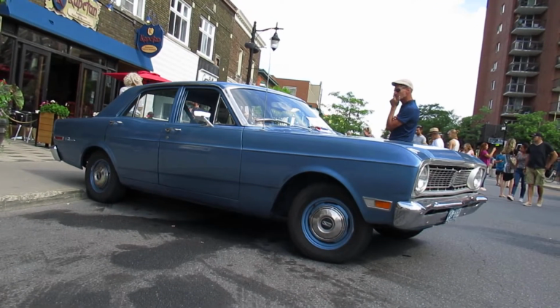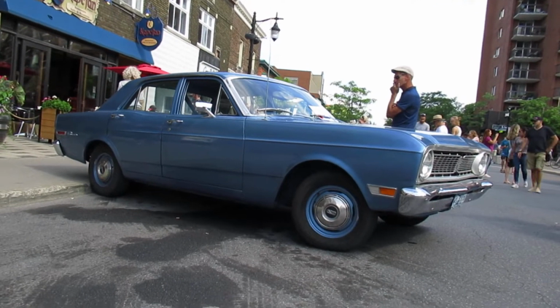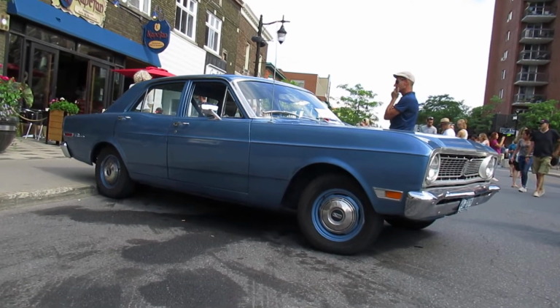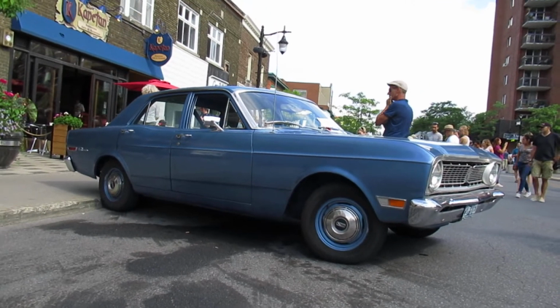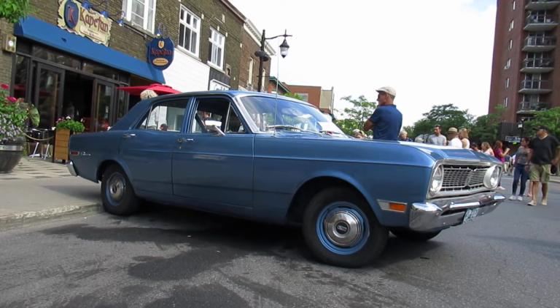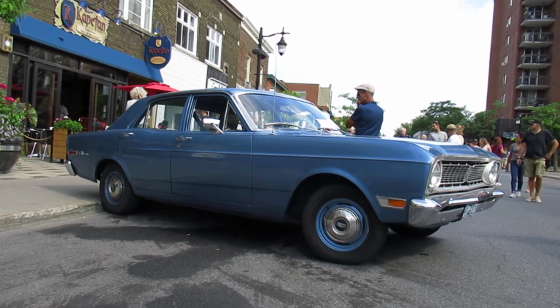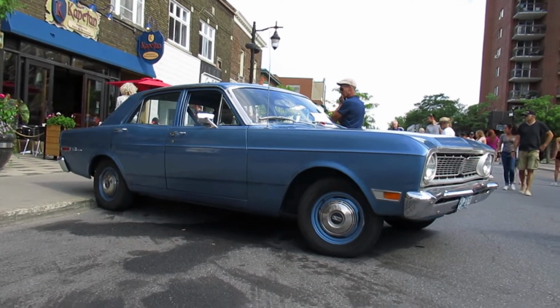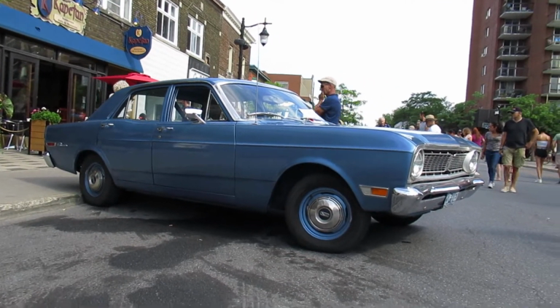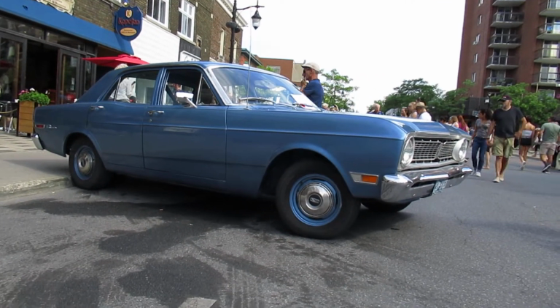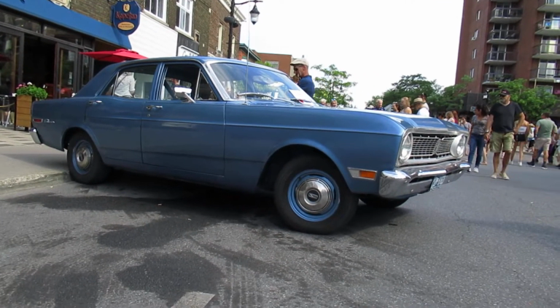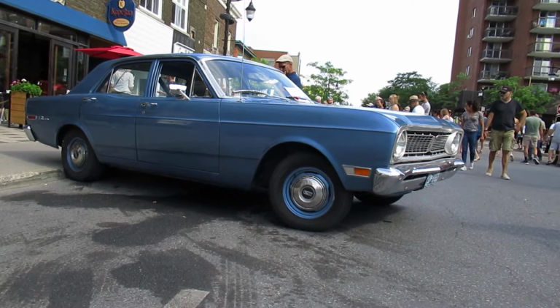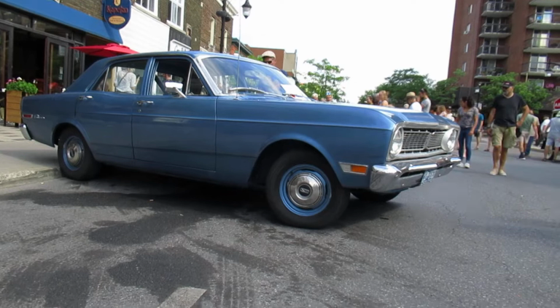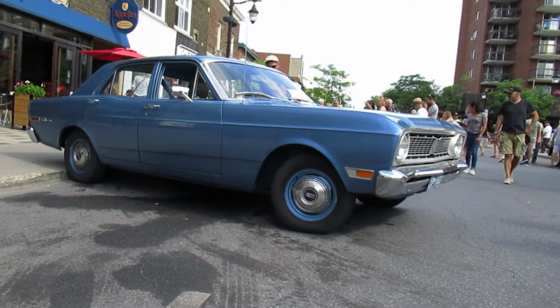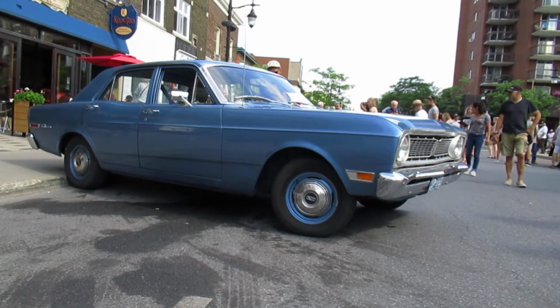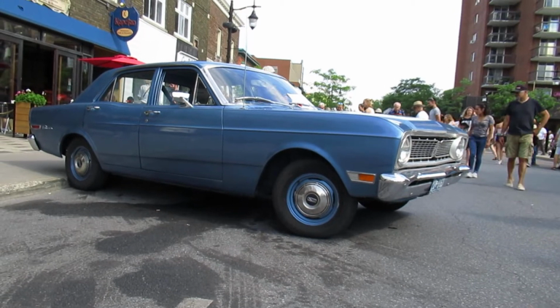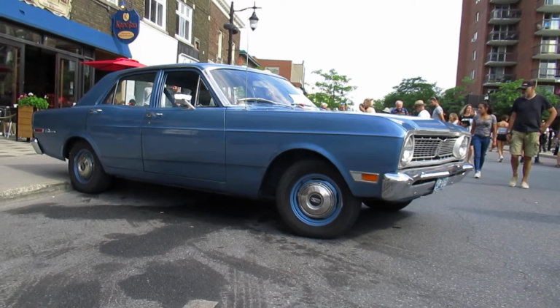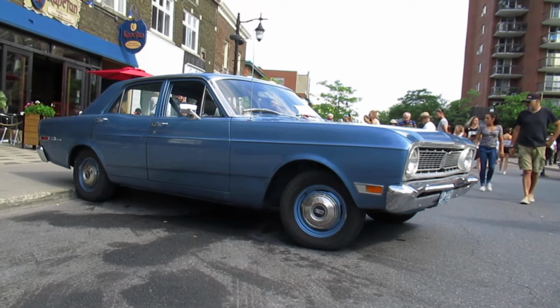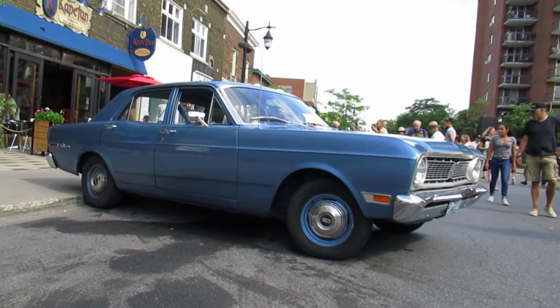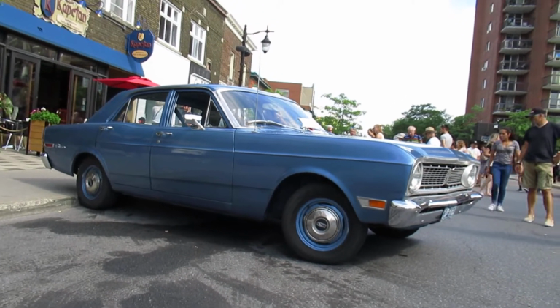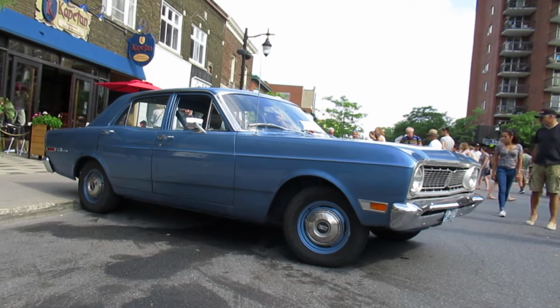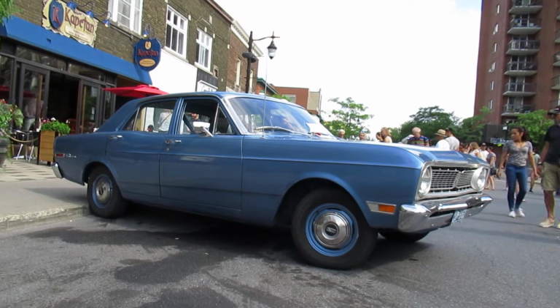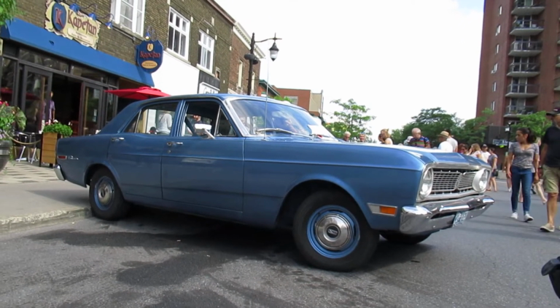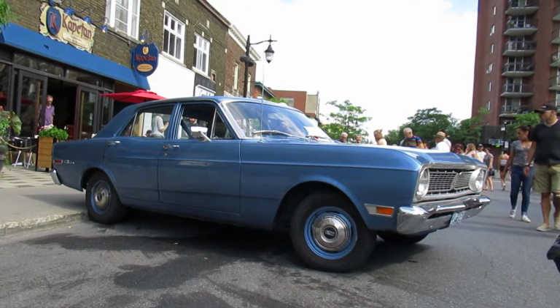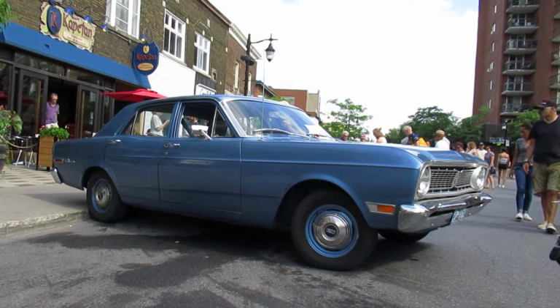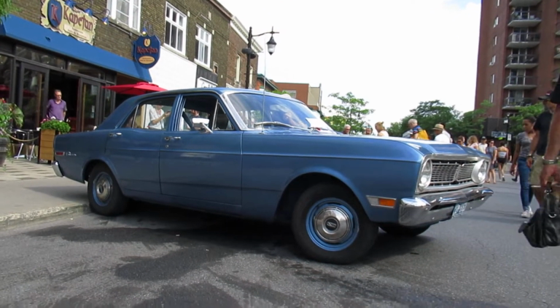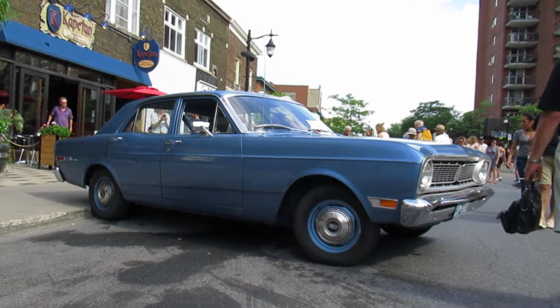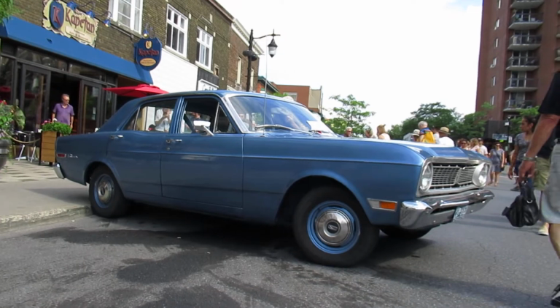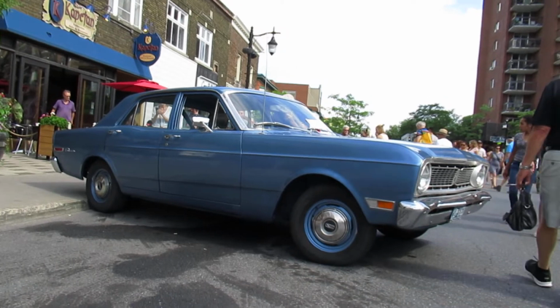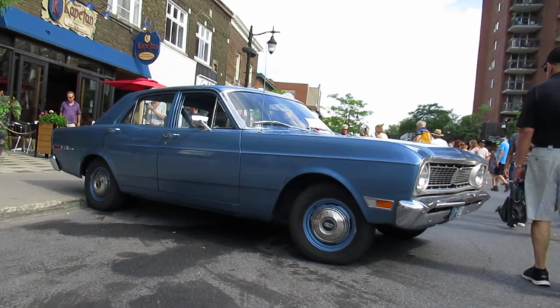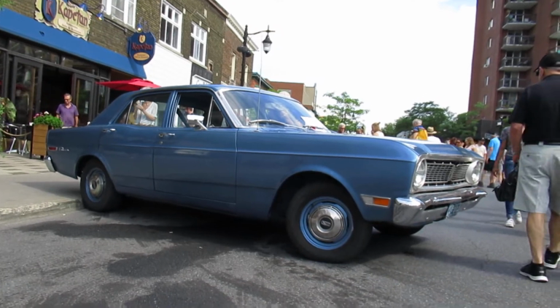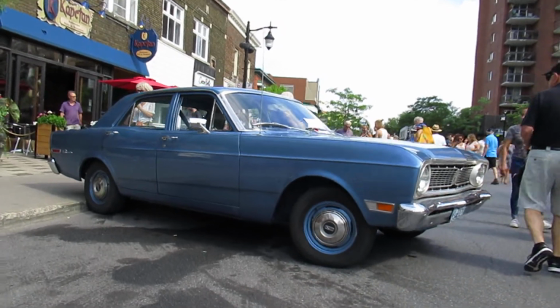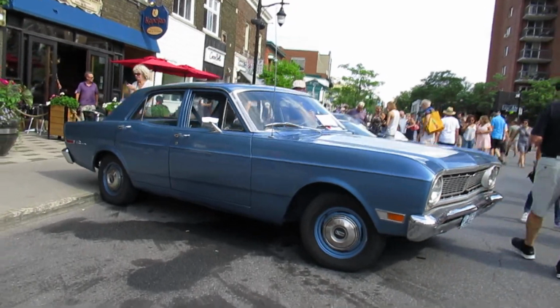I'm going to dedicate this video to all my fans and subscribers that are down under in Australia, New Zealand, and also in South America, because these cars were very popular in those countries.